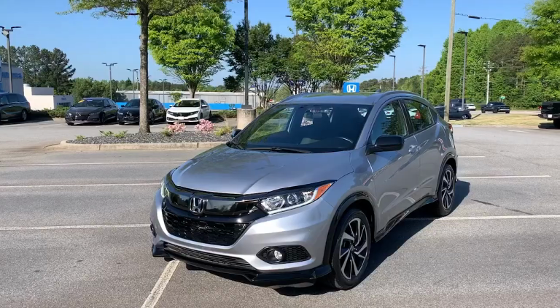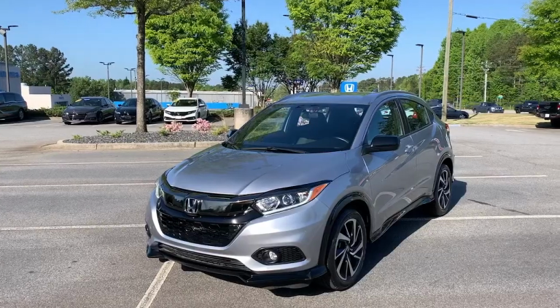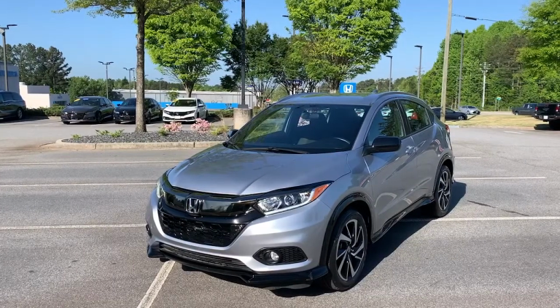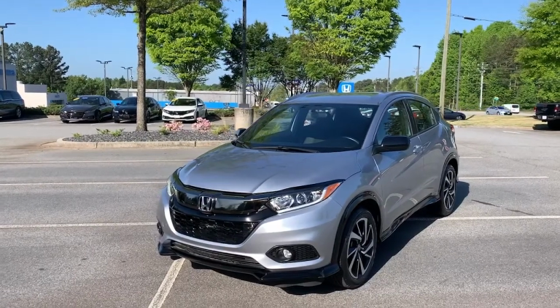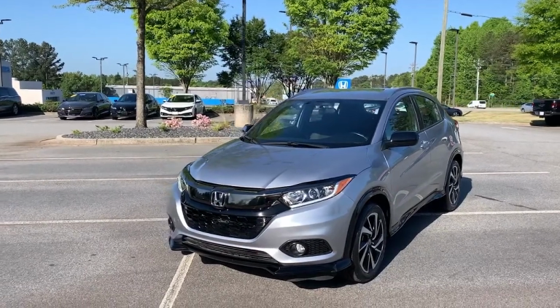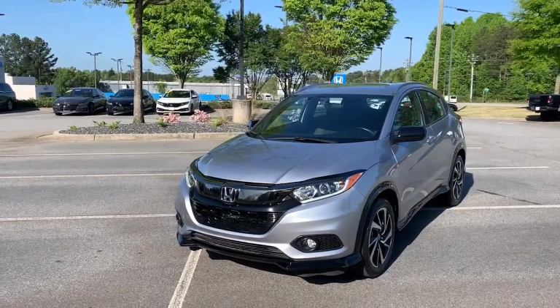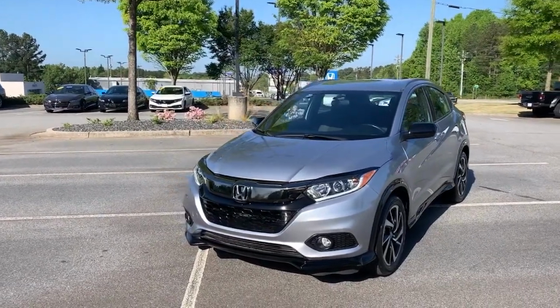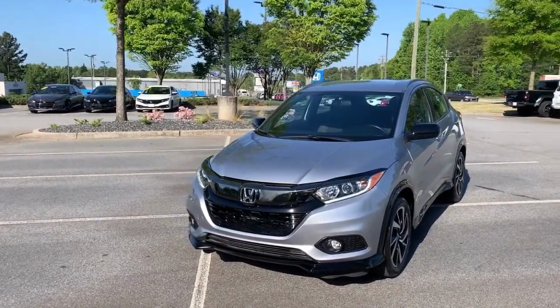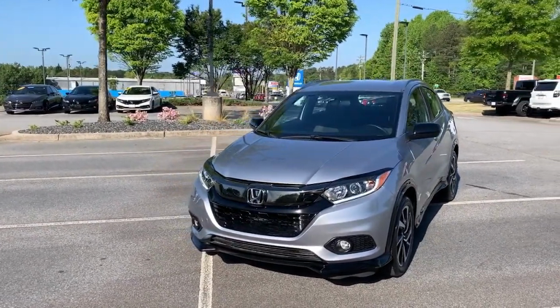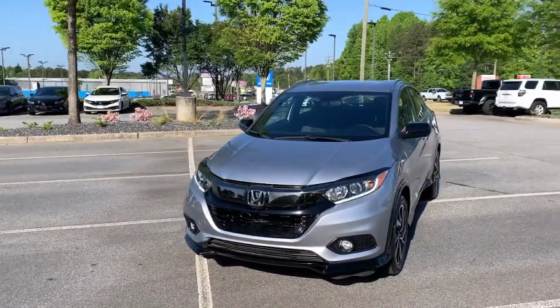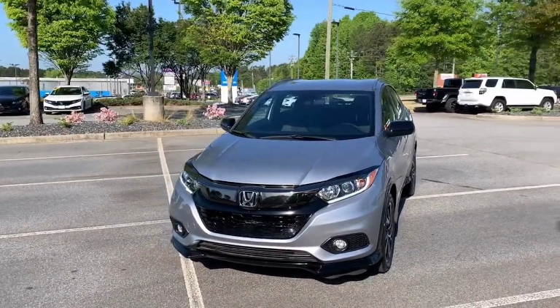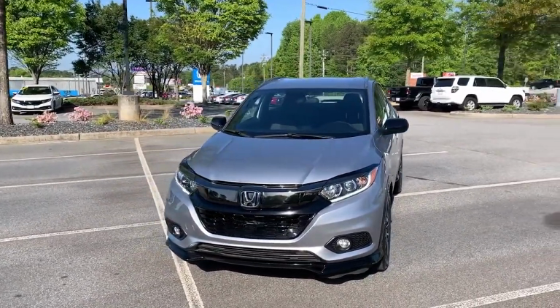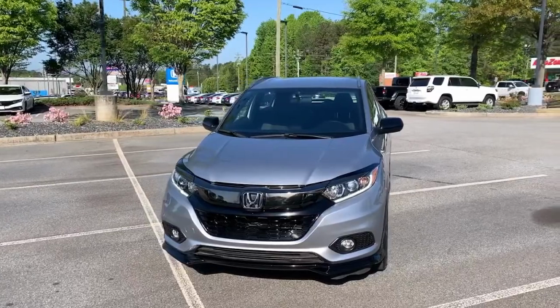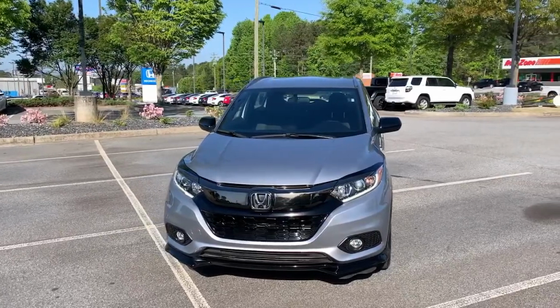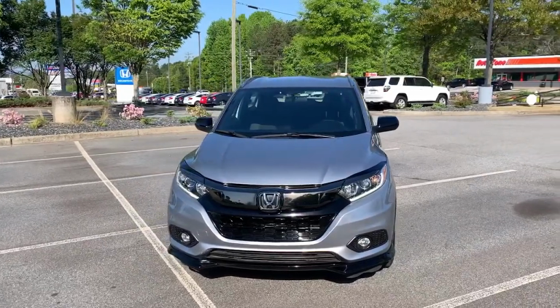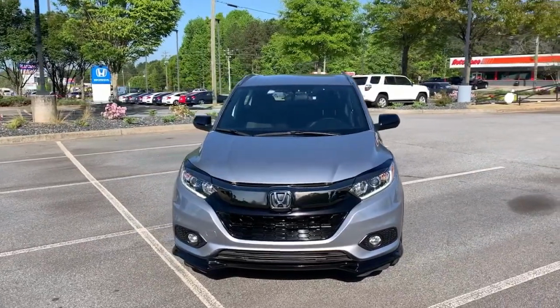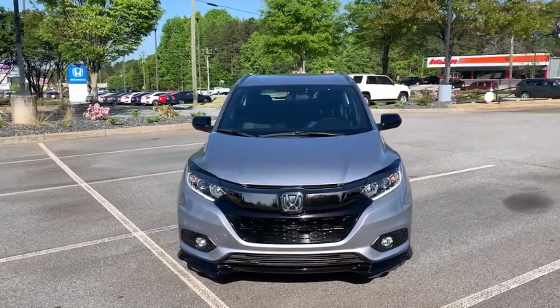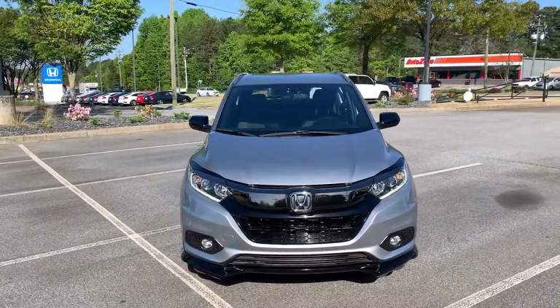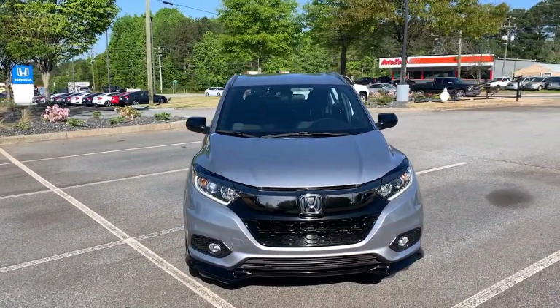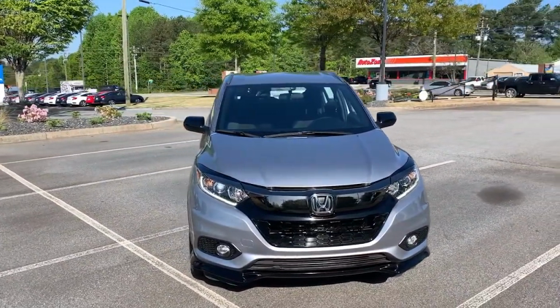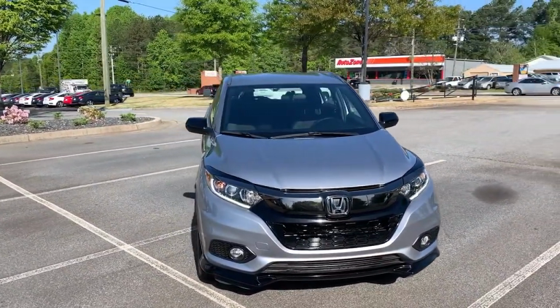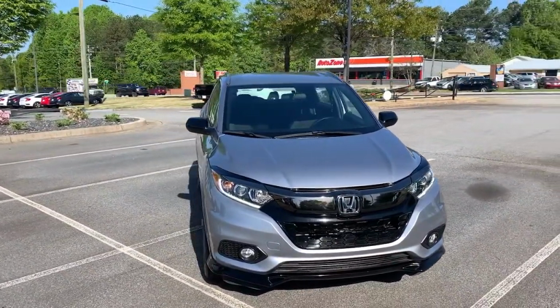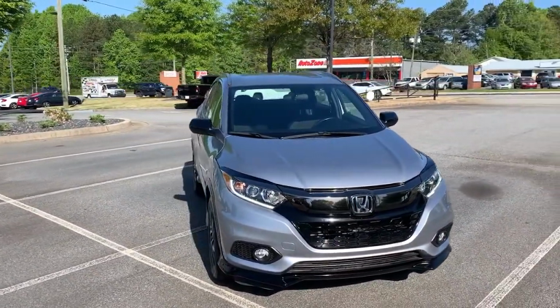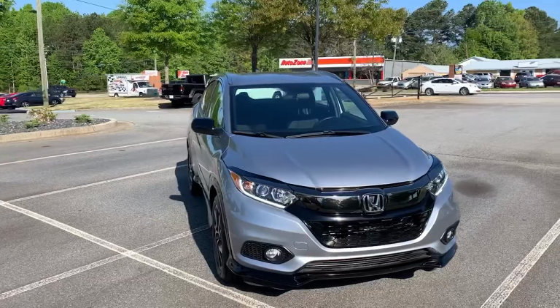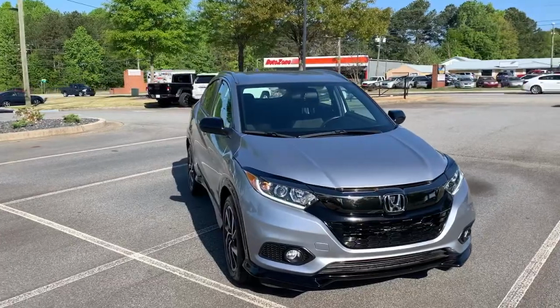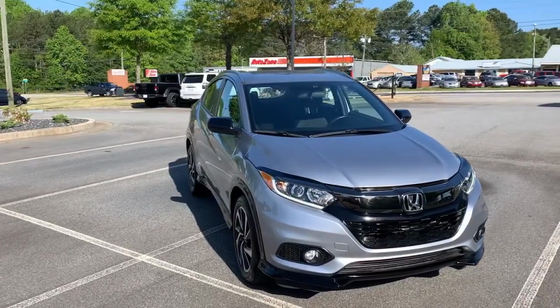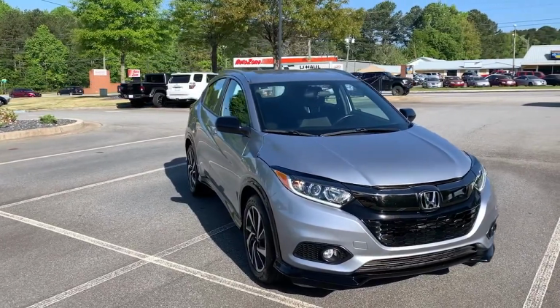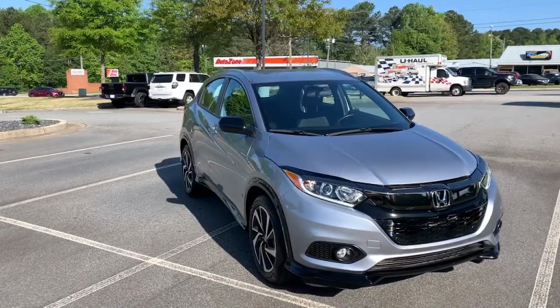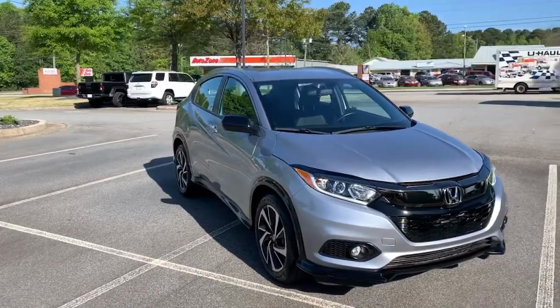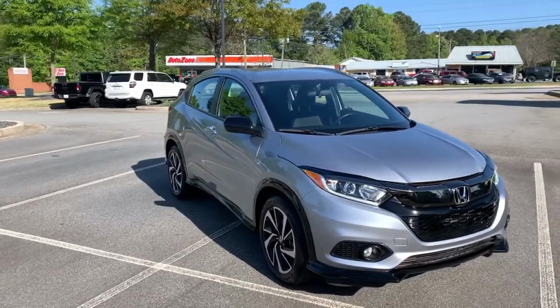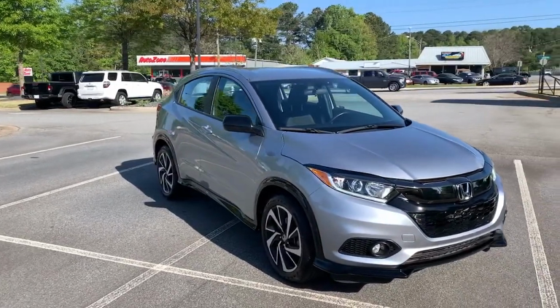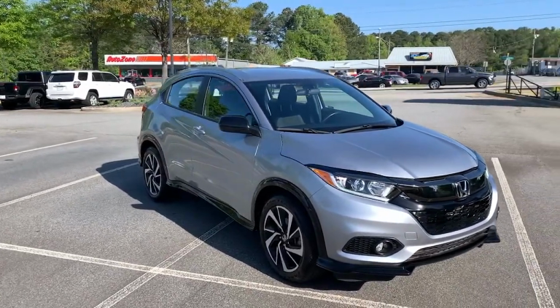Here is a wonderful 2019 Honda HR-V. With less than 15,000 miles on the odometer, this vehicle provides excellent value. This HR-V helps you meet the demands of your busy life in comfort and style.